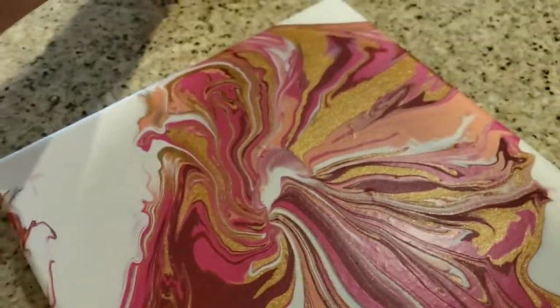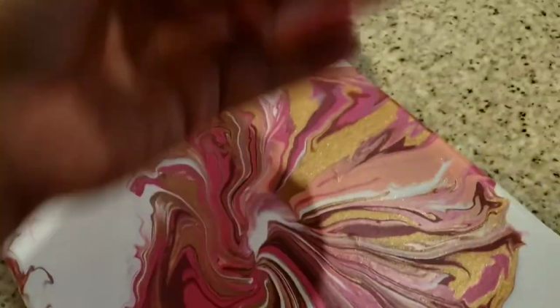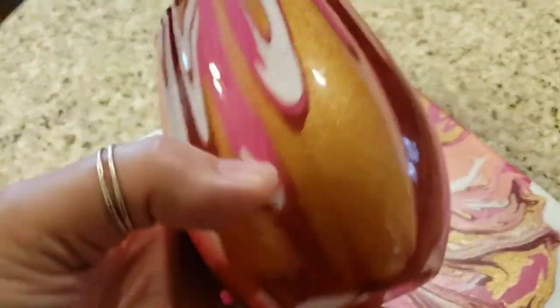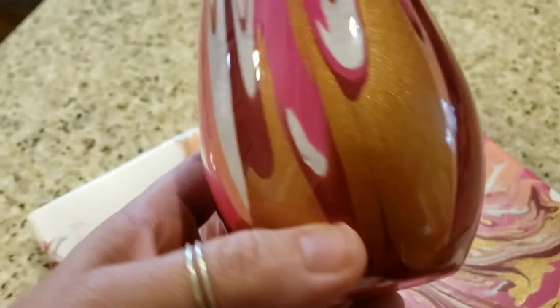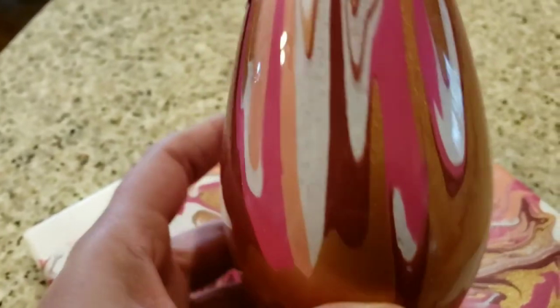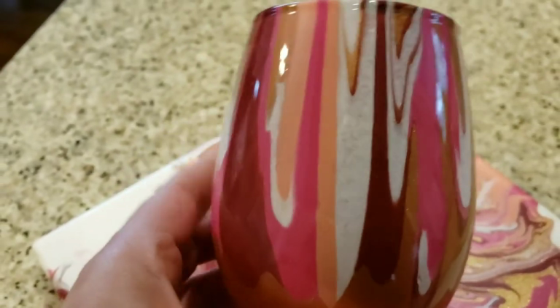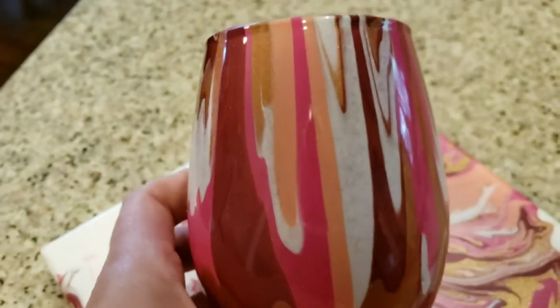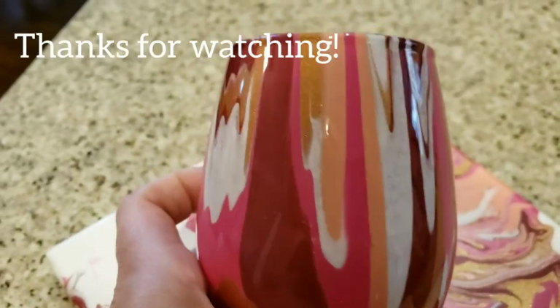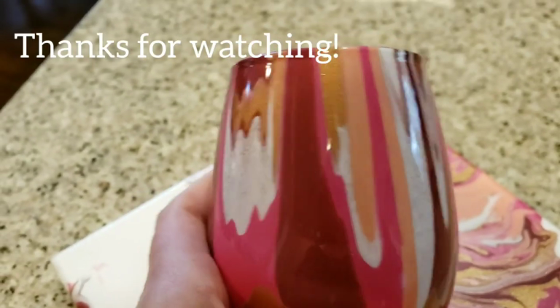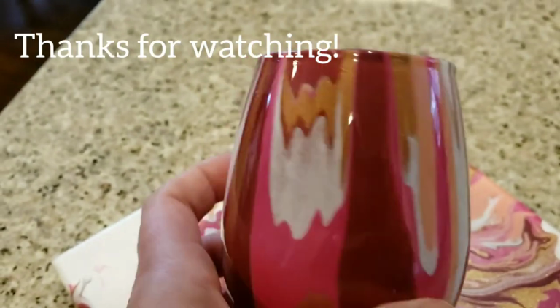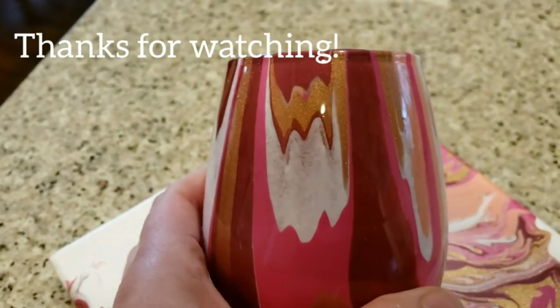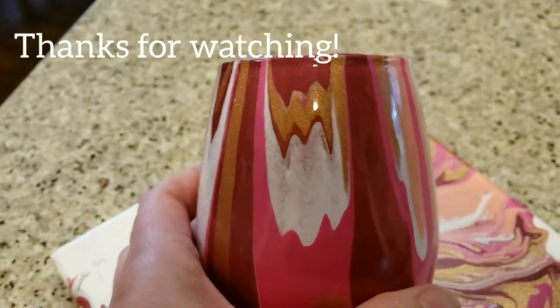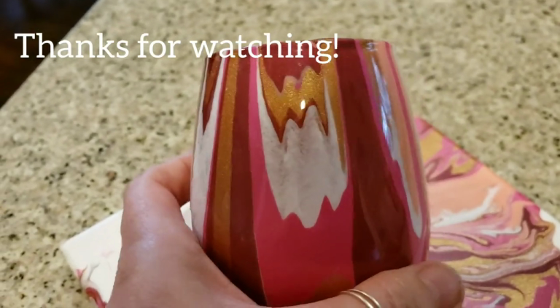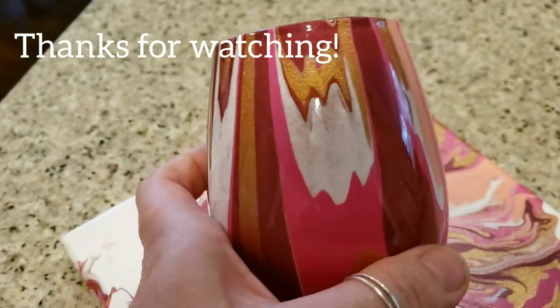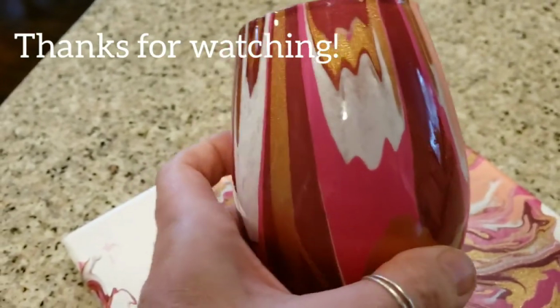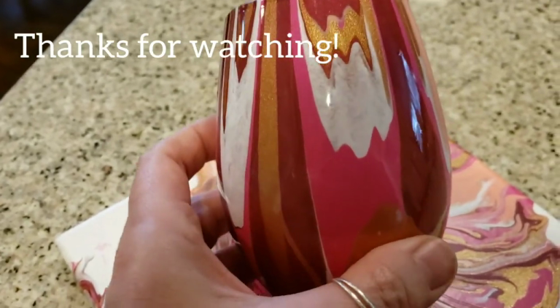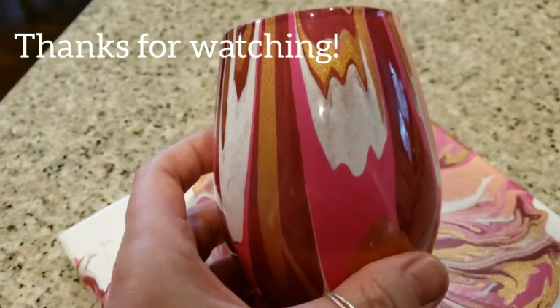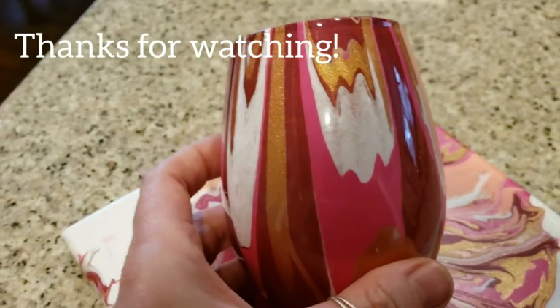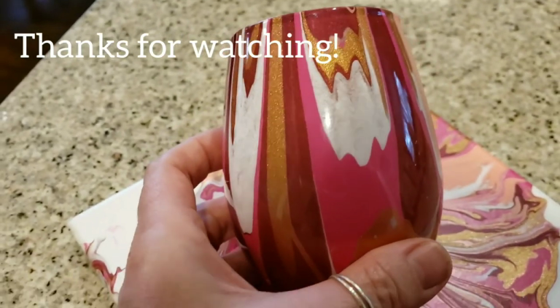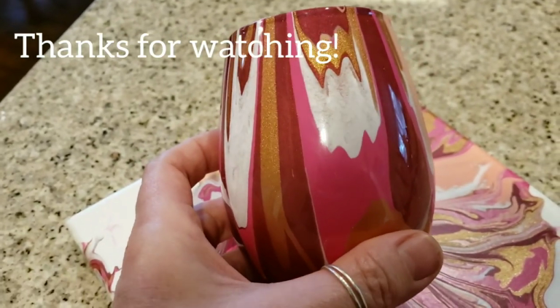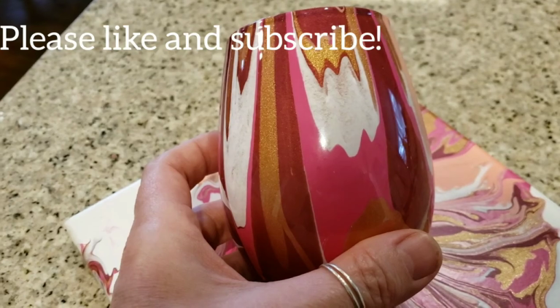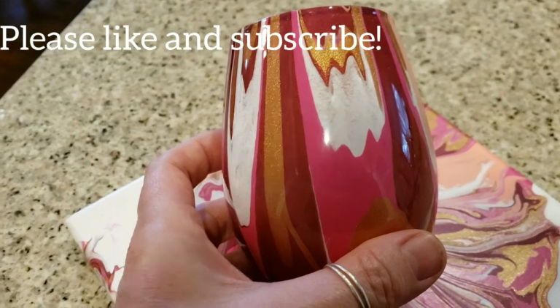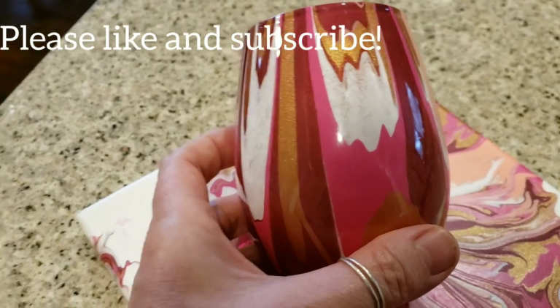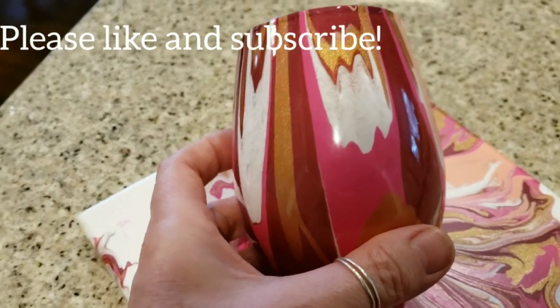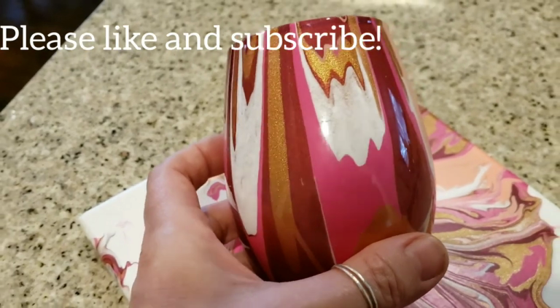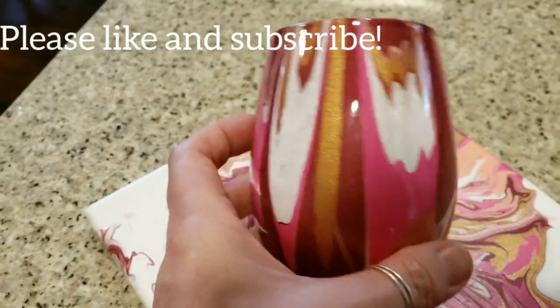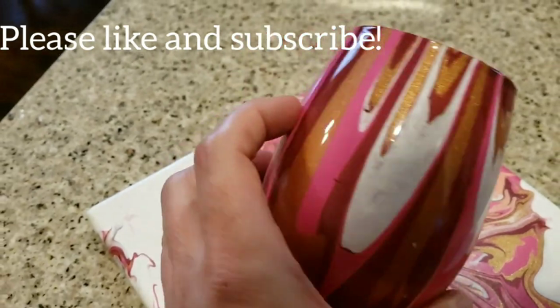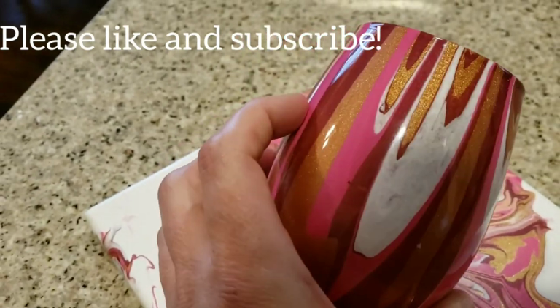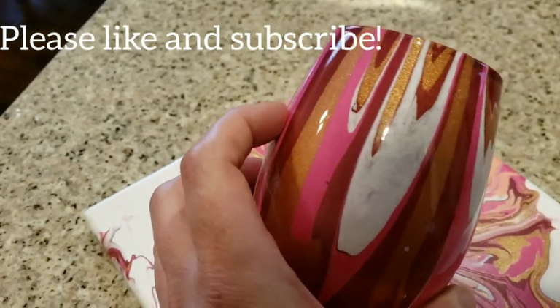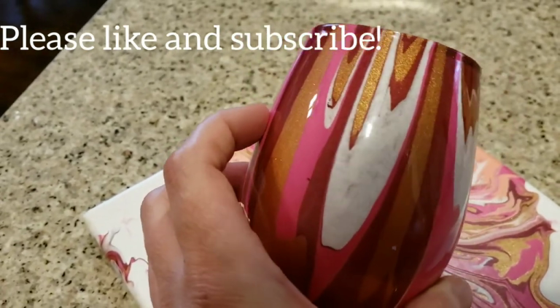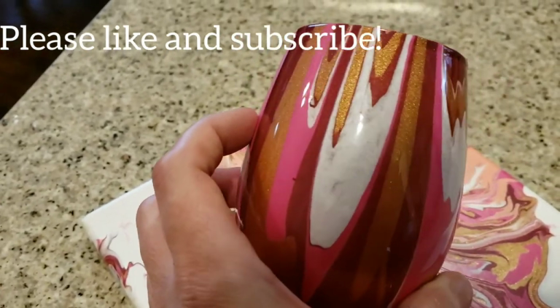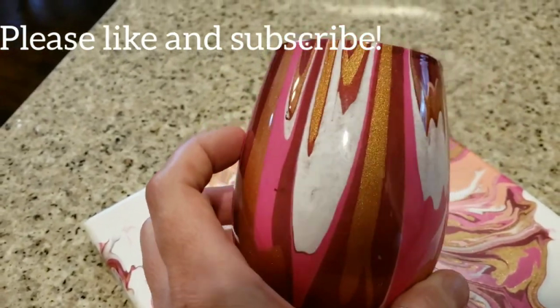I got a good goblet out of it, so anyway, thanks for watching. Please like and subscribe. Be inspired!